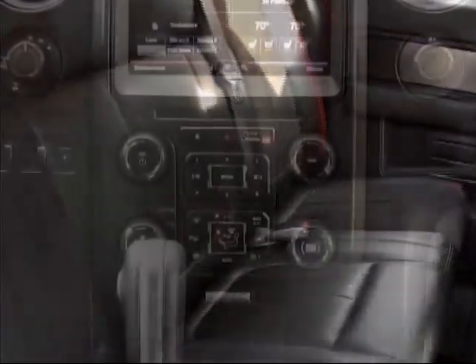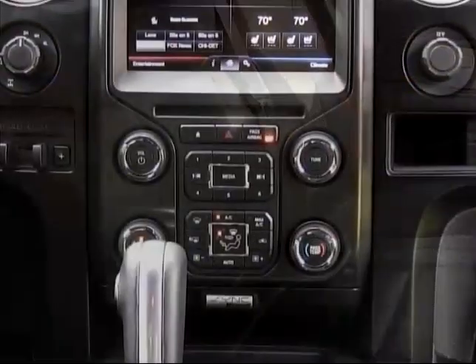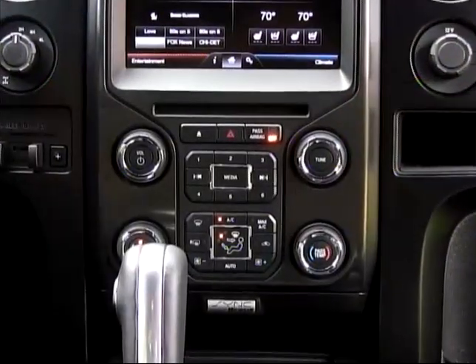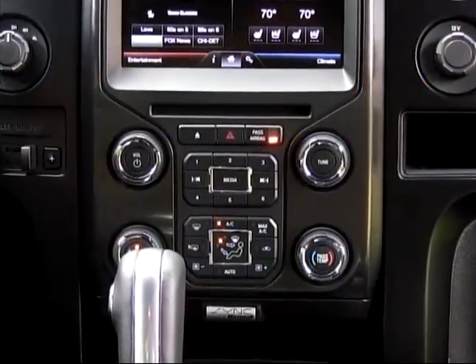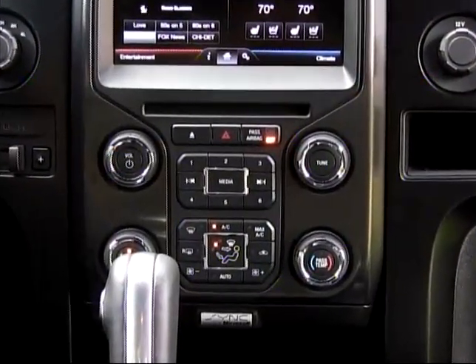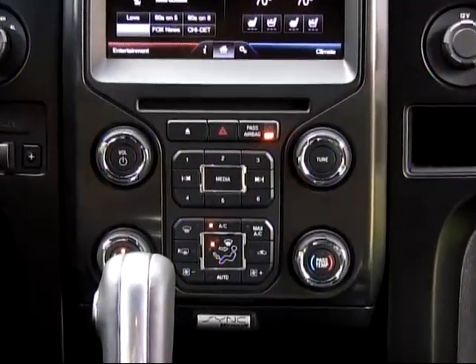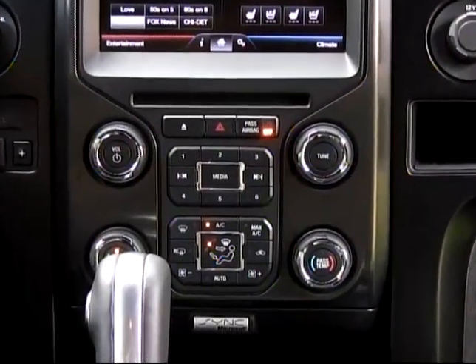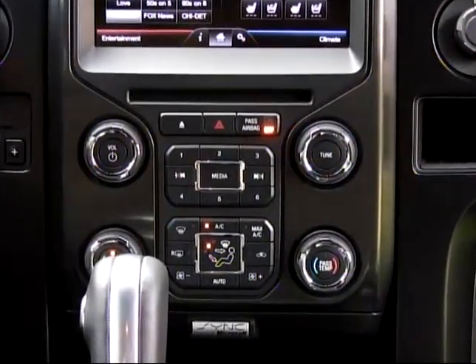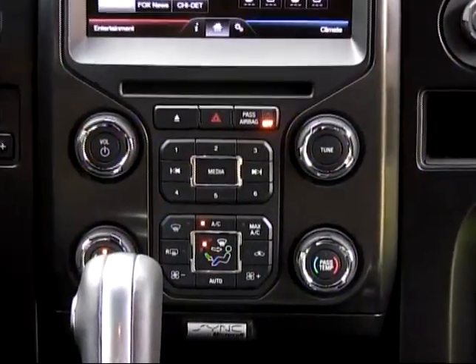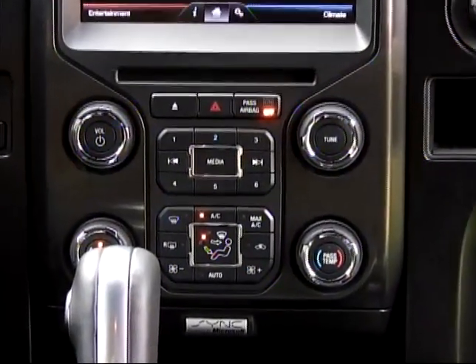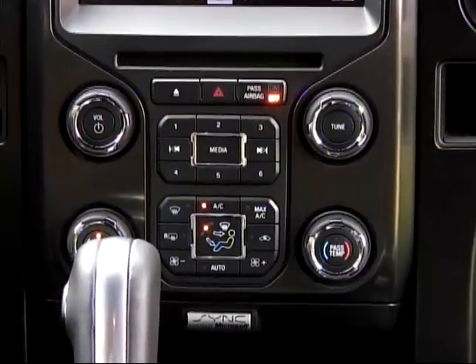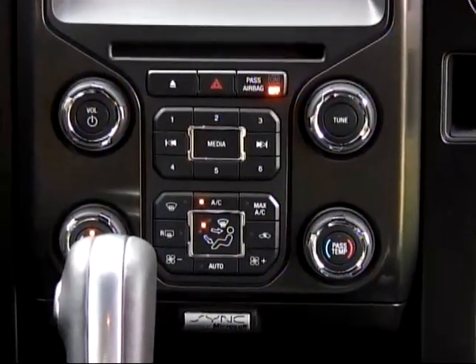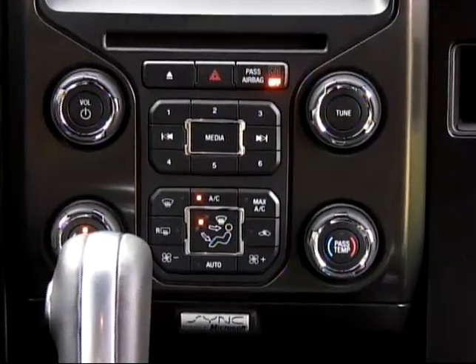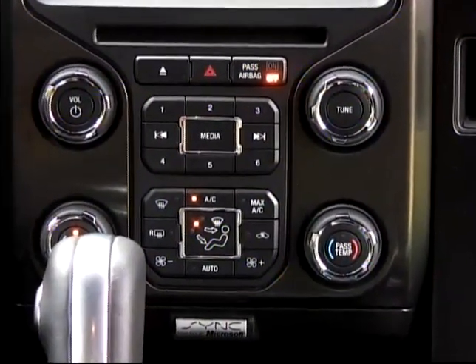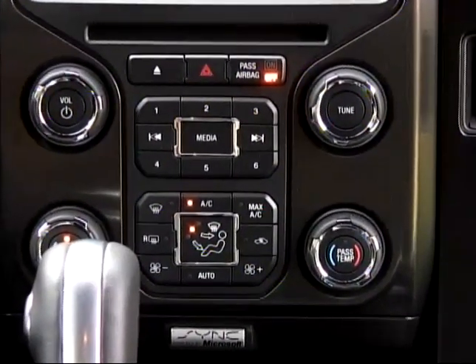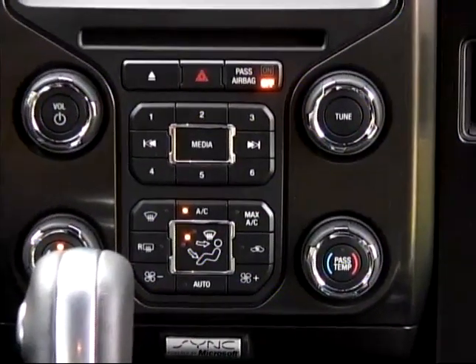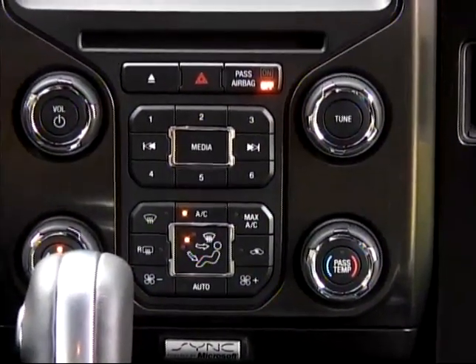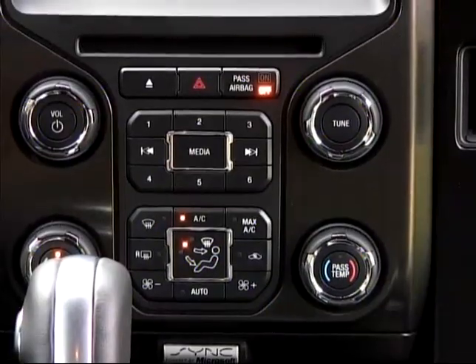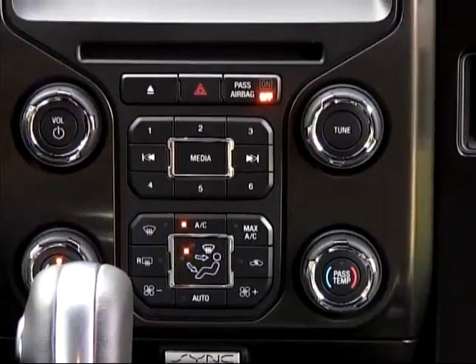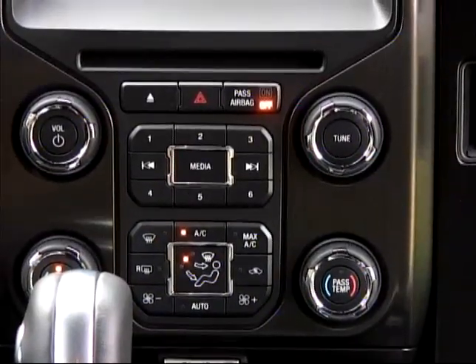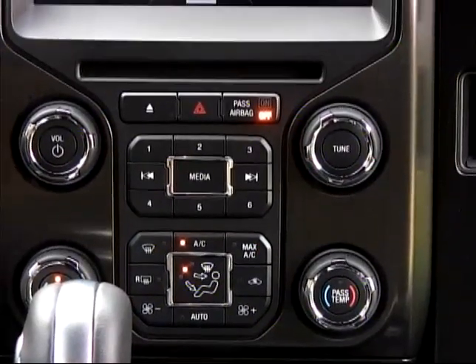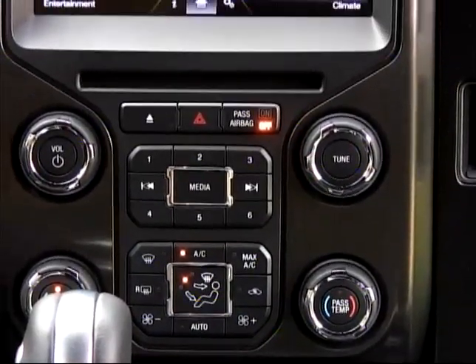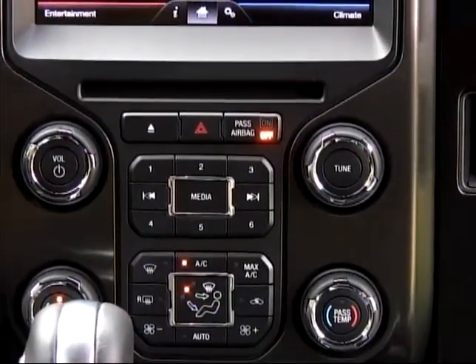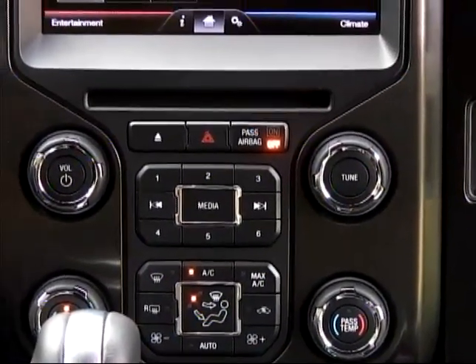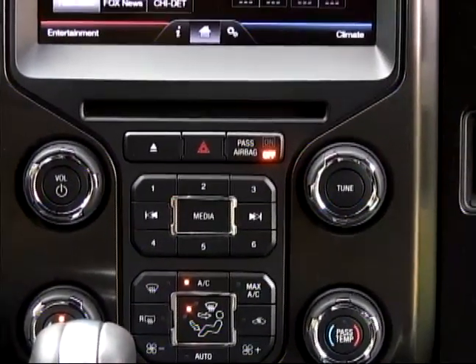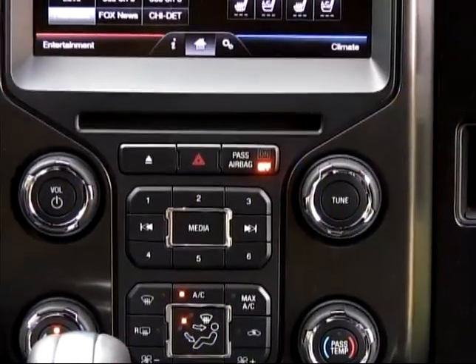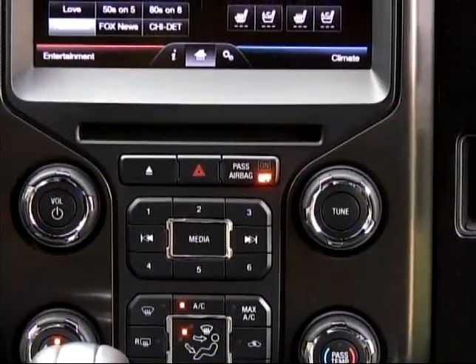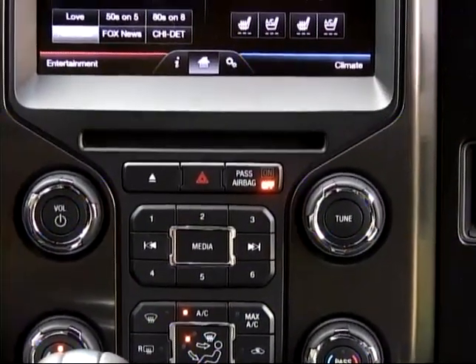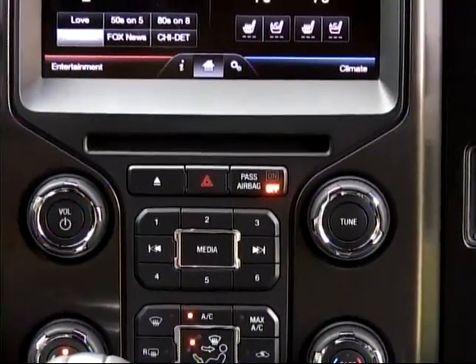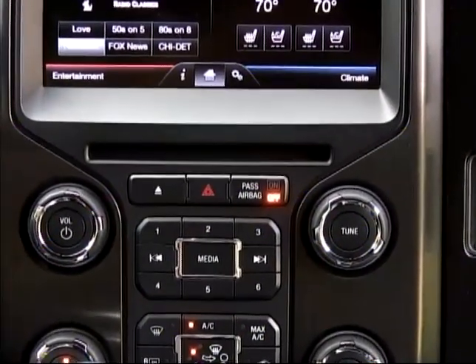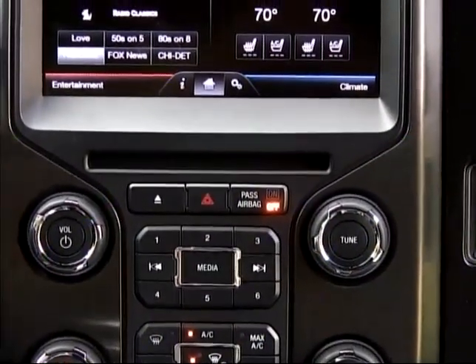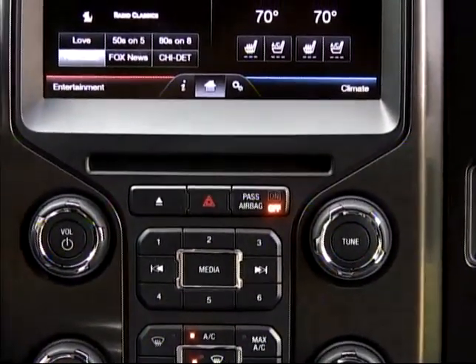An improved instrument panel gives larger, easier-to-use control buttons and knobs to supplement the MyTouch screen for operation of climate and audio functions.